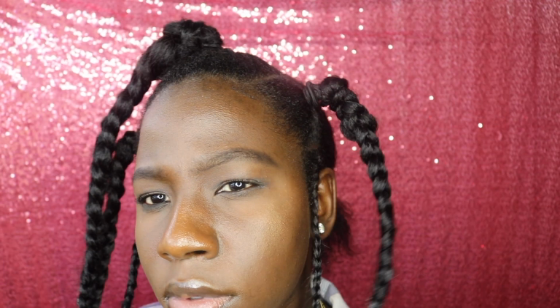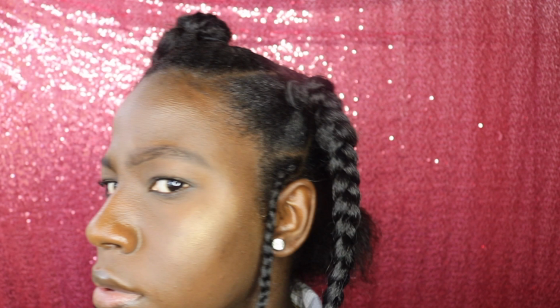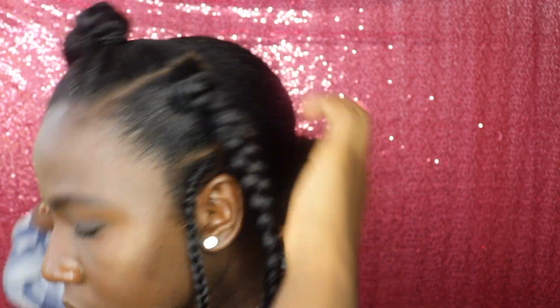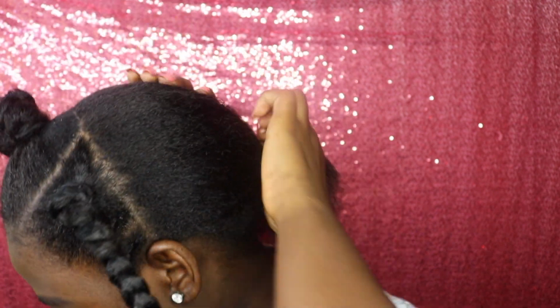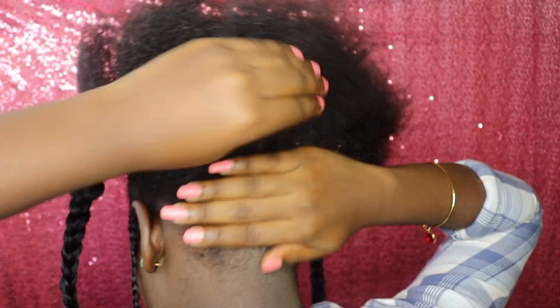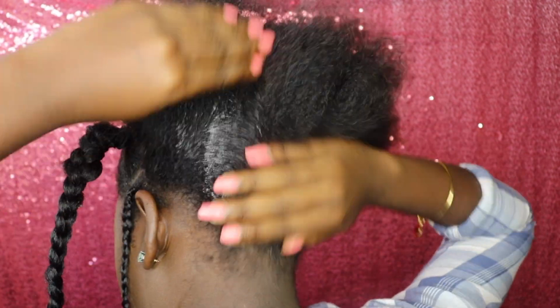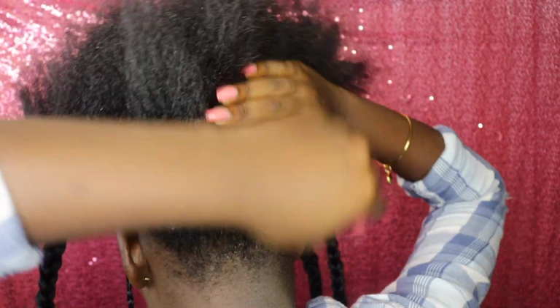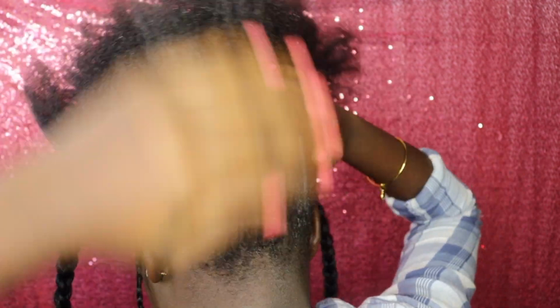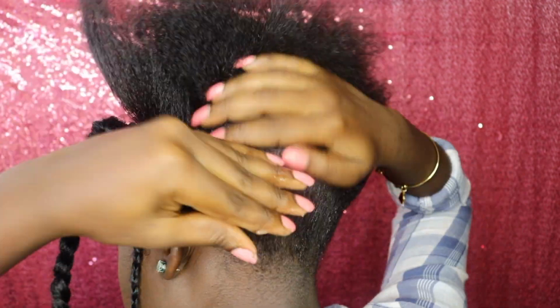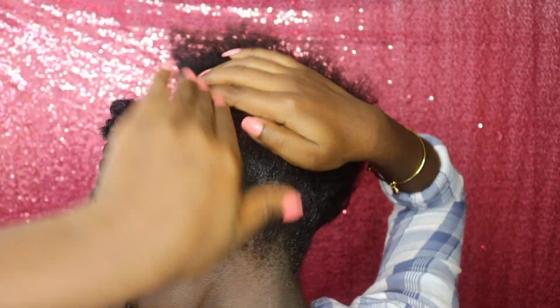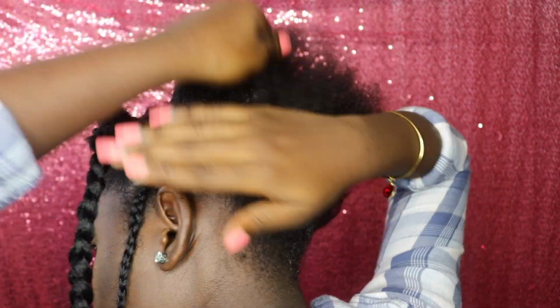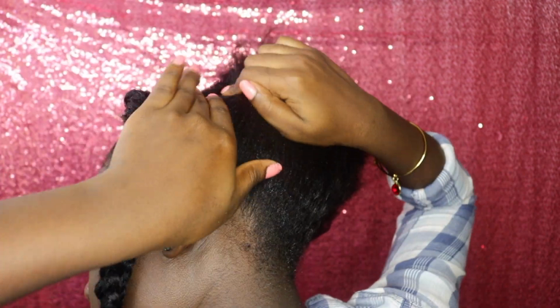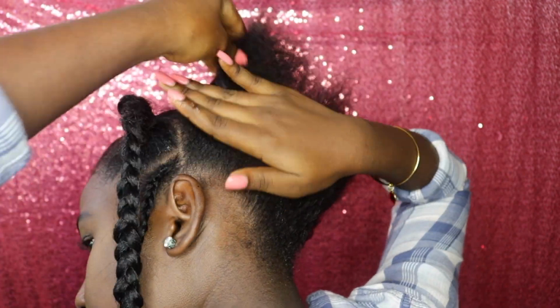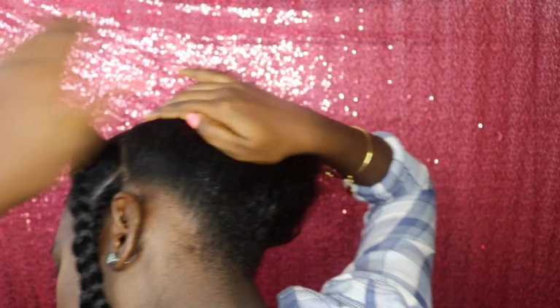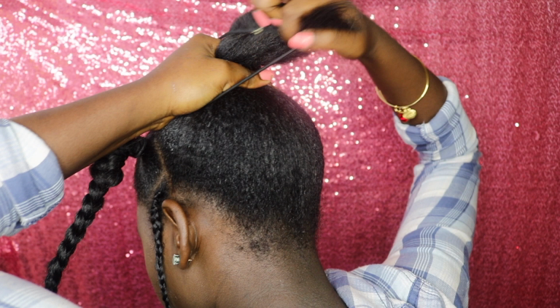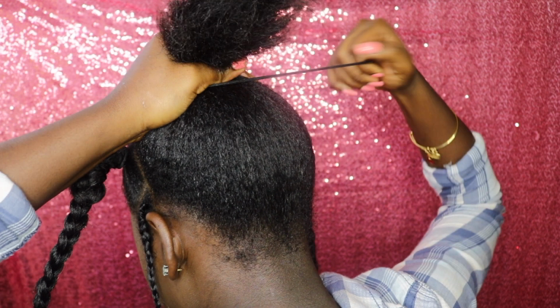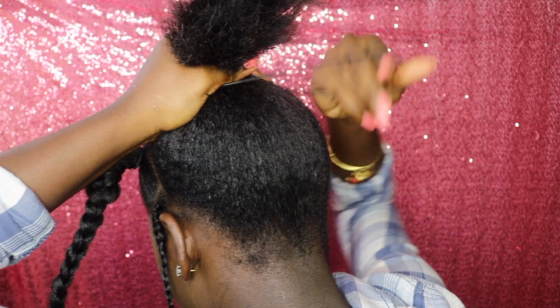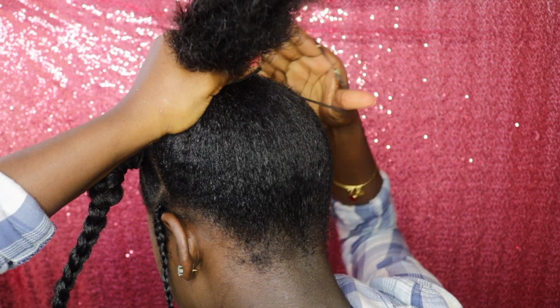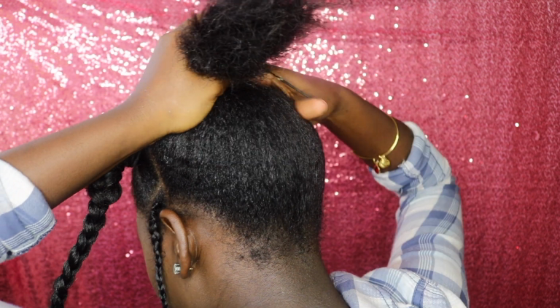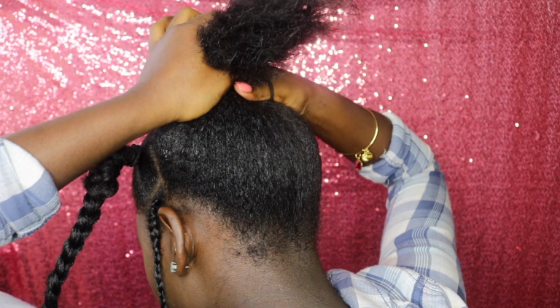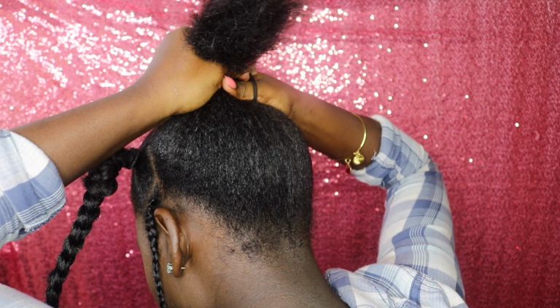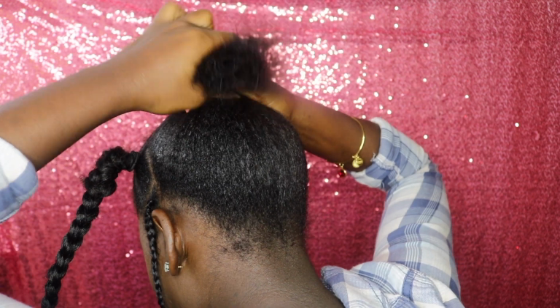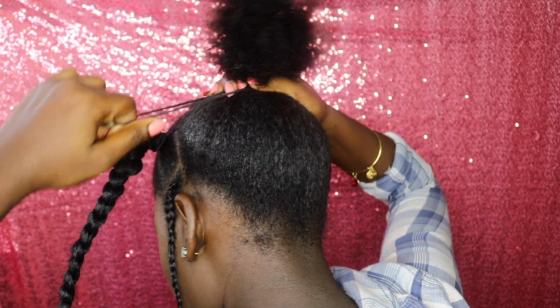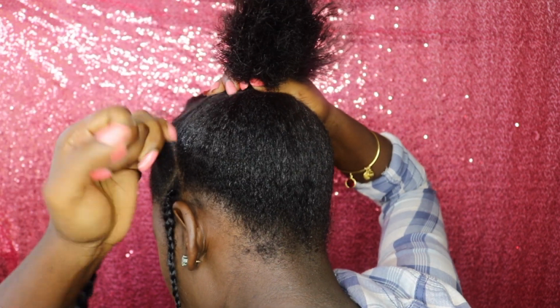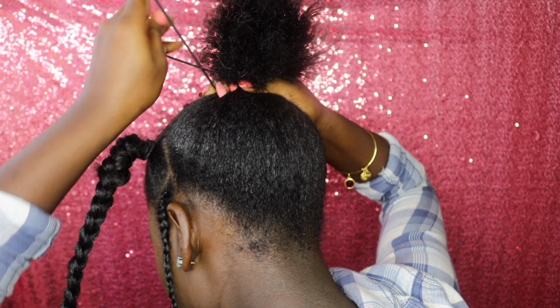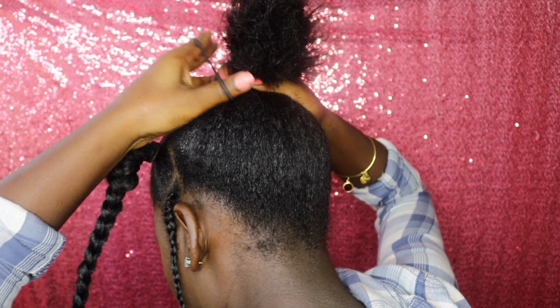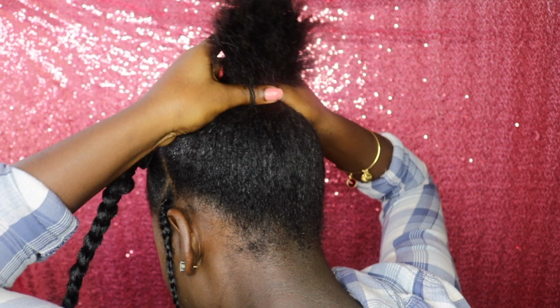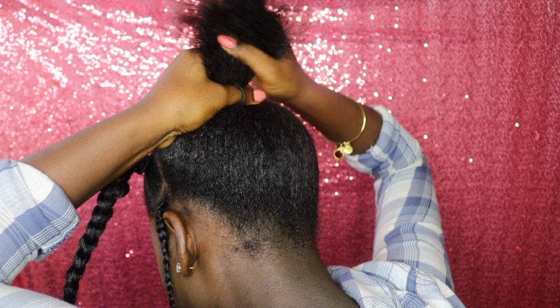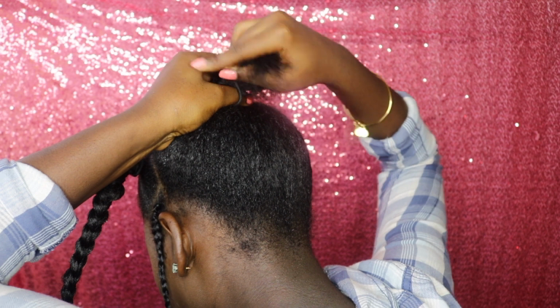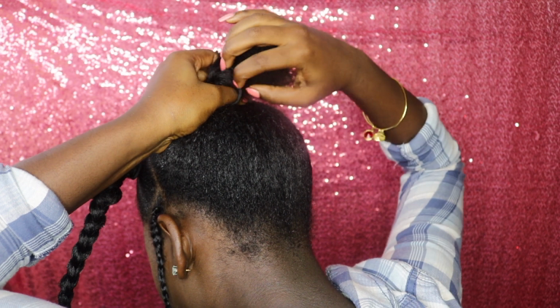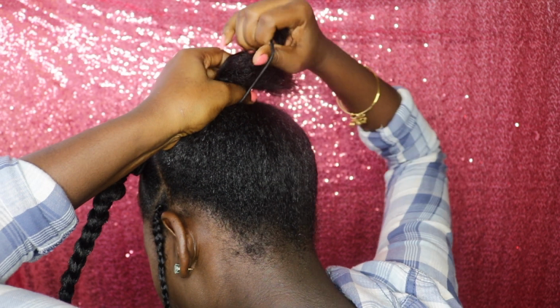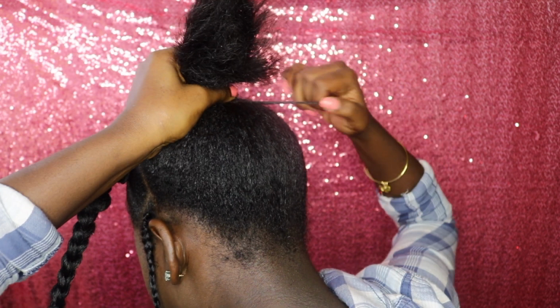I am done with the front portion and right now I am in the back. I am adding some Eco Styler gel into my hair. I was having a hard time a little bit, but hey, I did it!